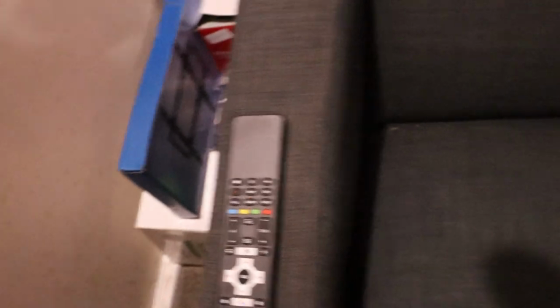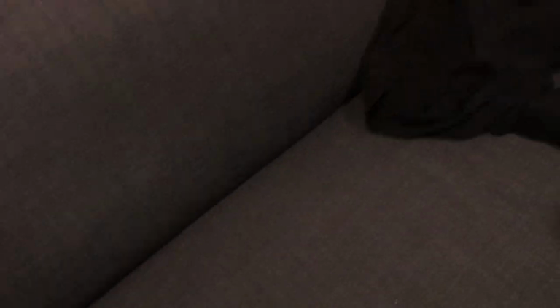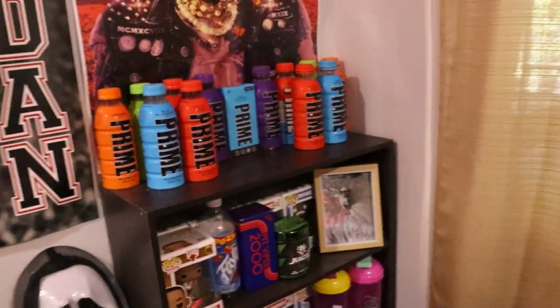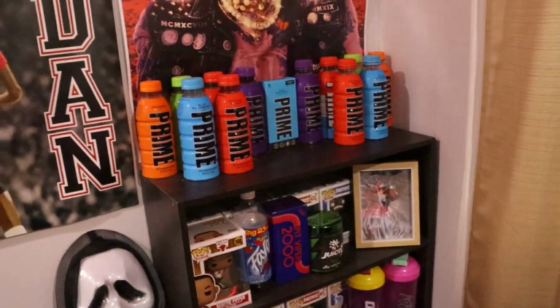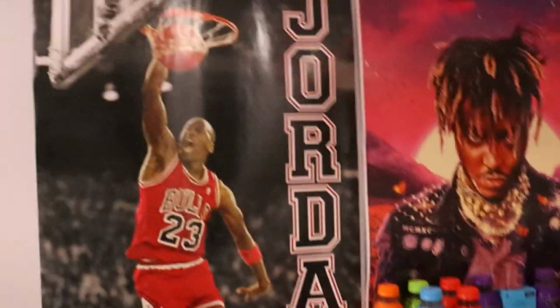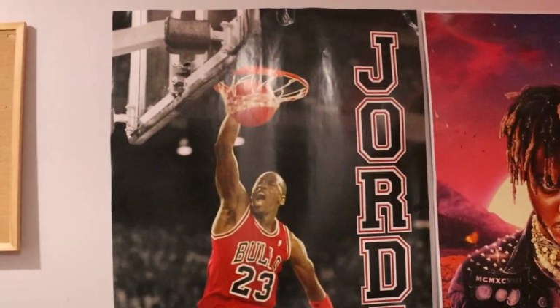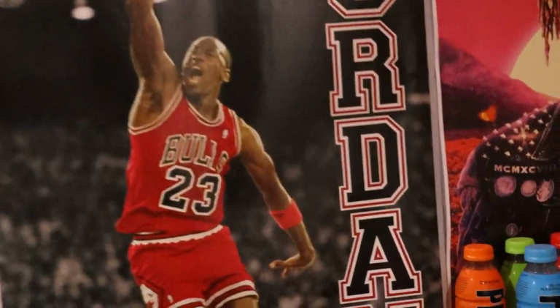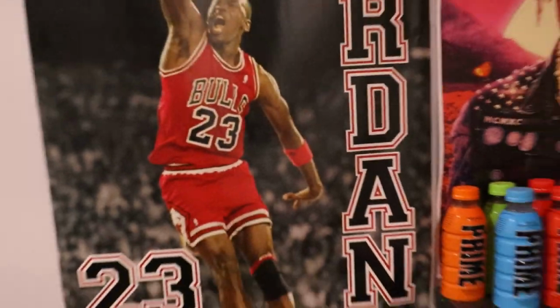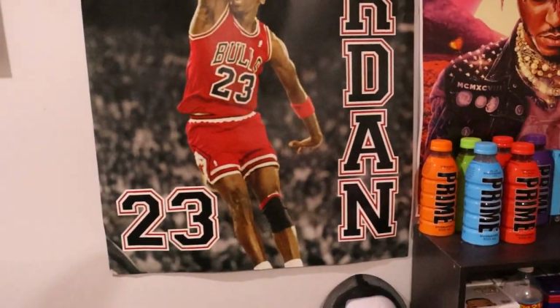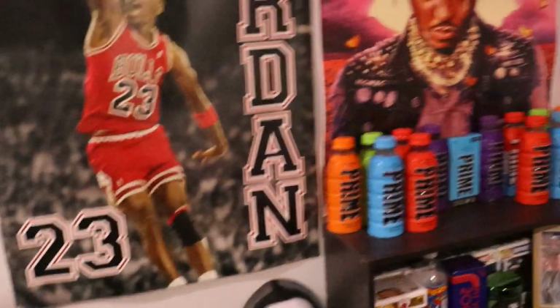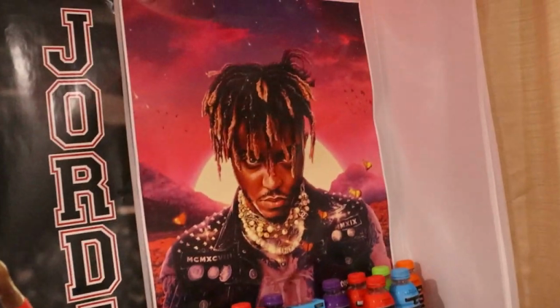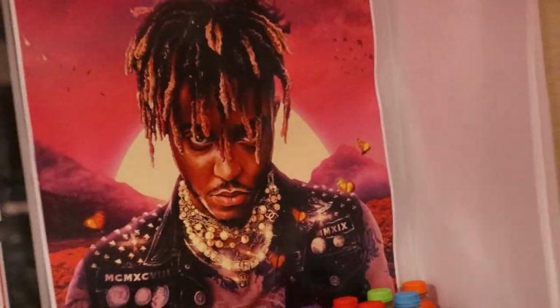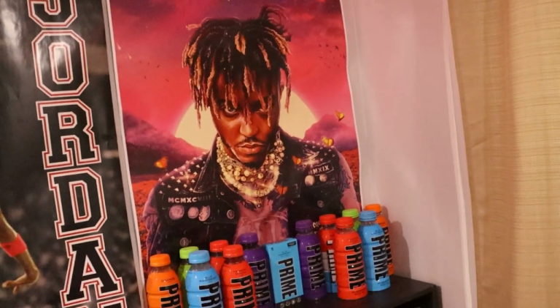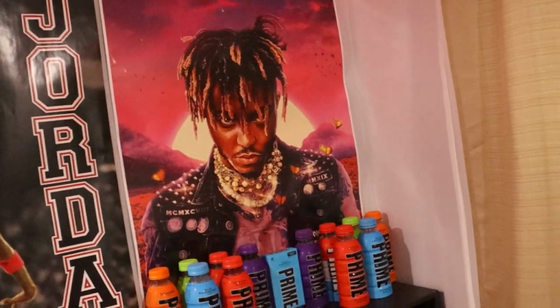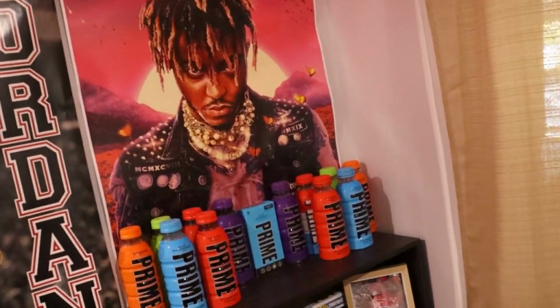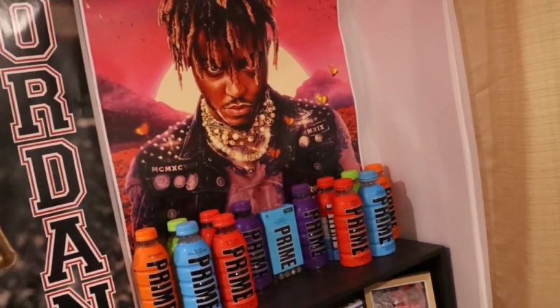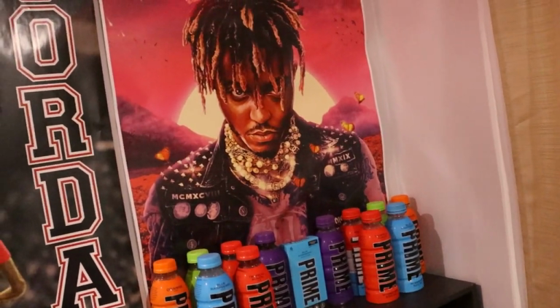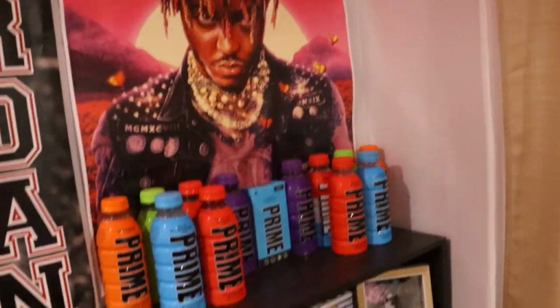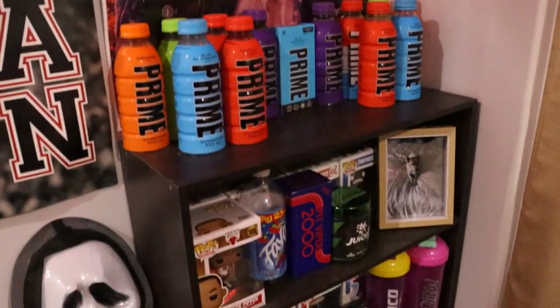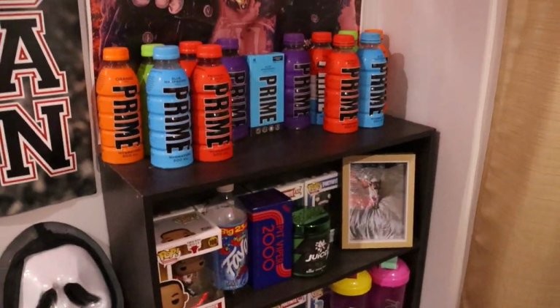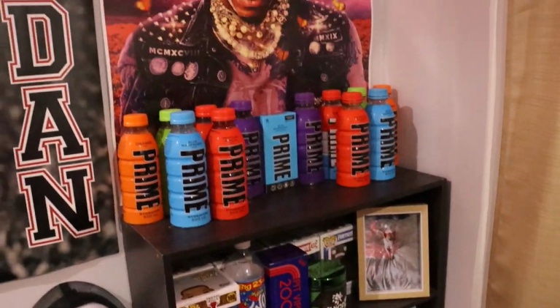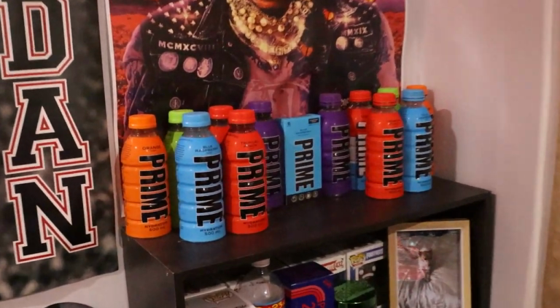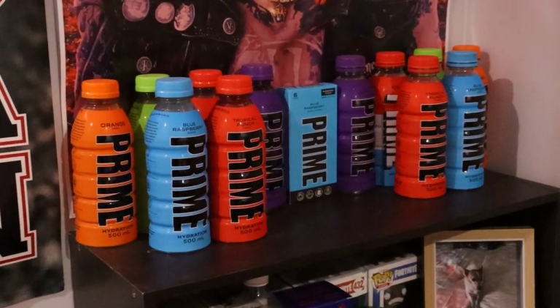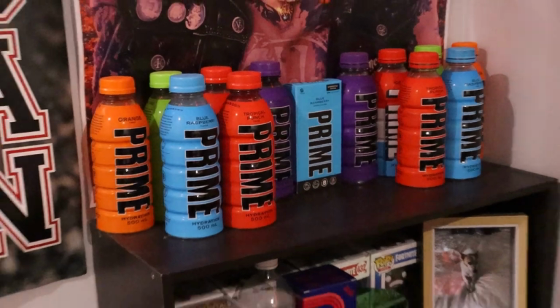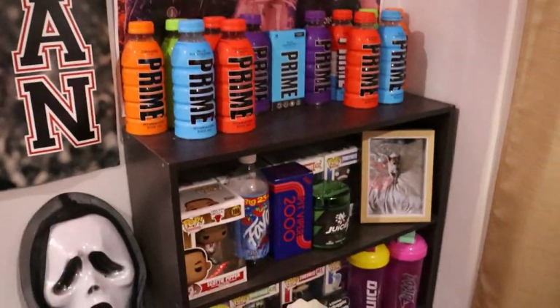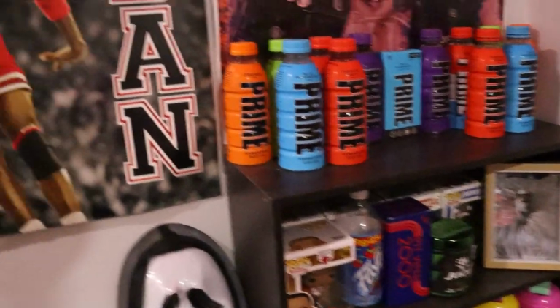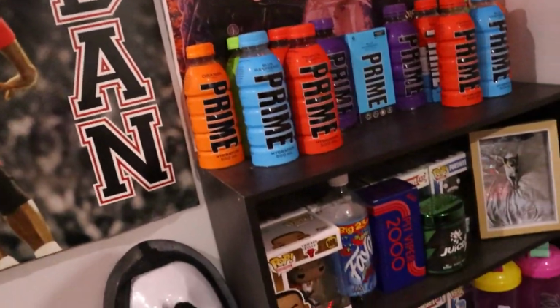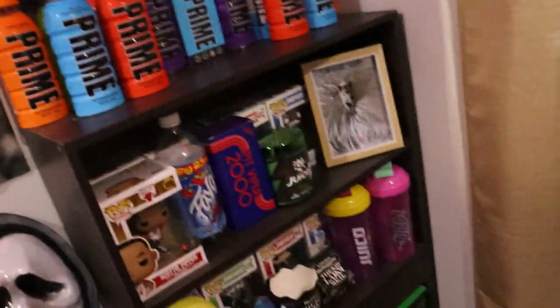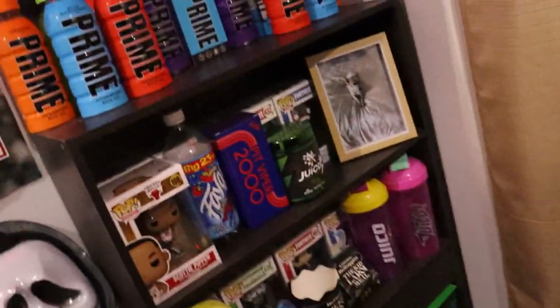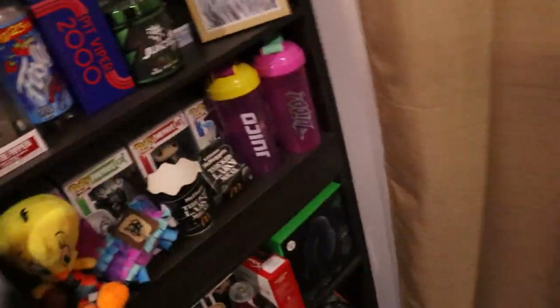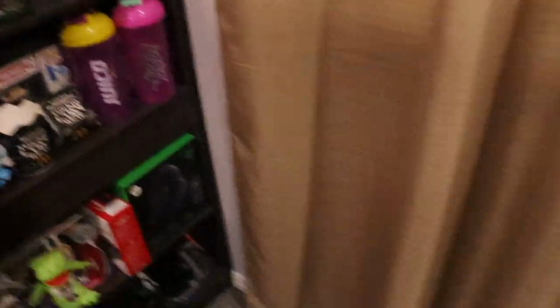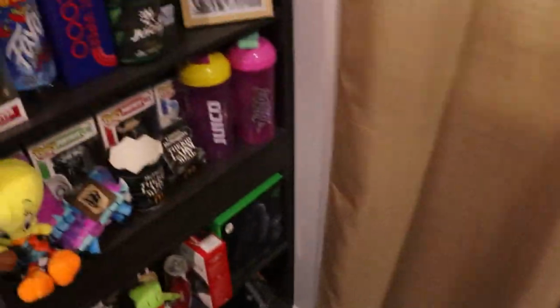Moving to my posters — I've got a Michael Jordan poster right there, and a Juice WRLD 'Legends Never Die' album cover poster, which is pretty cool. On top of the bookshelf I've got my Dynamite Prime collection.